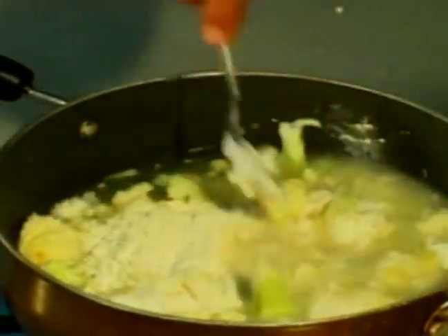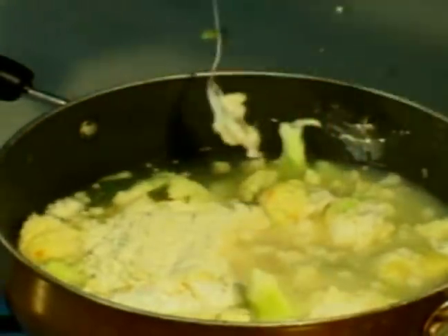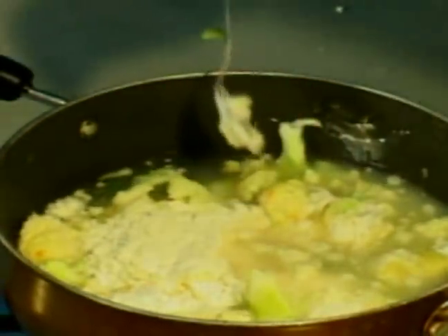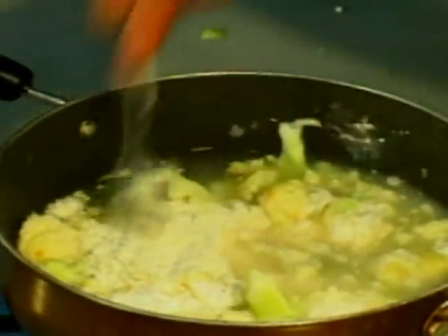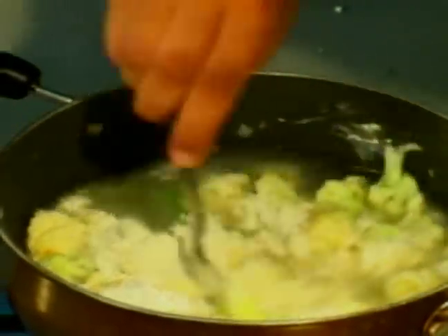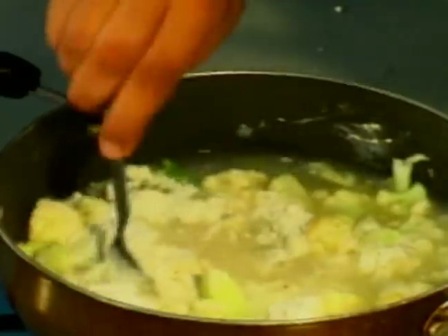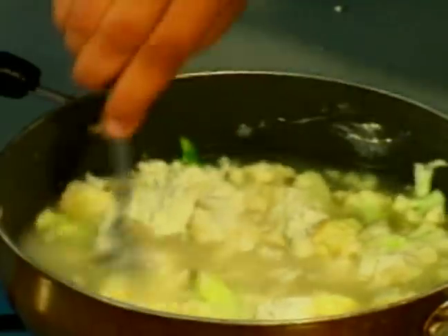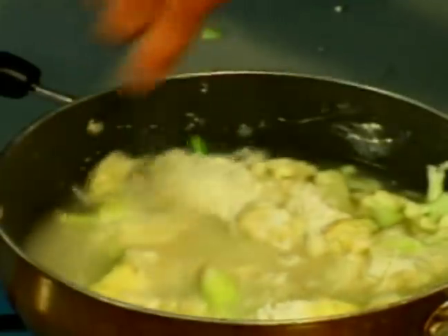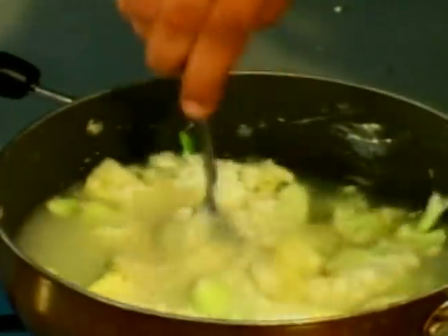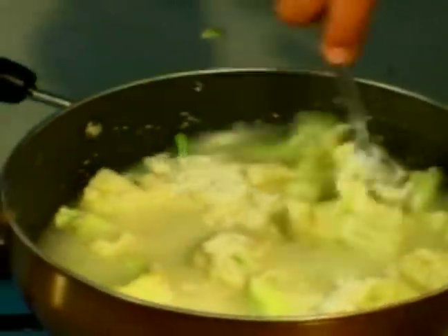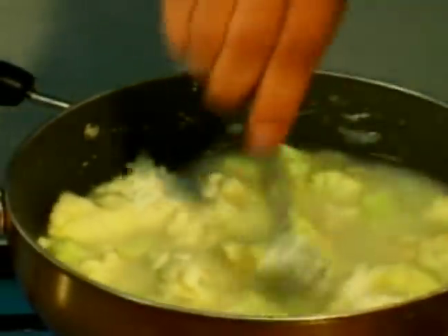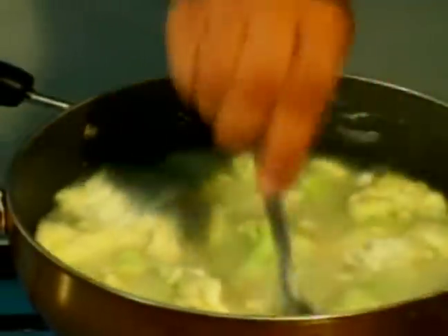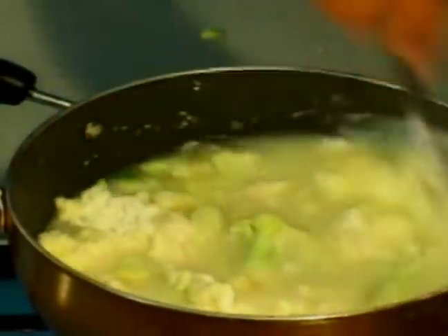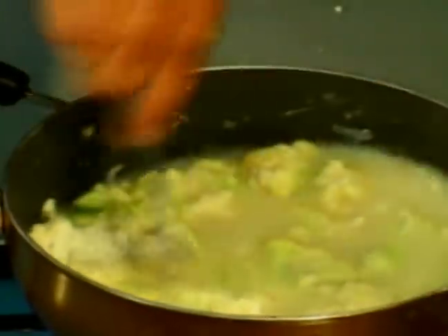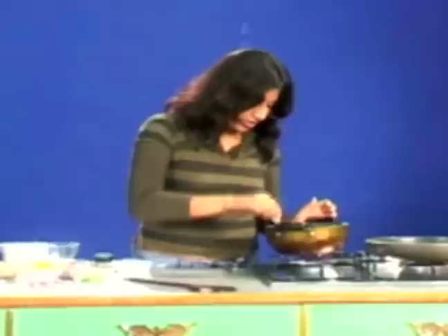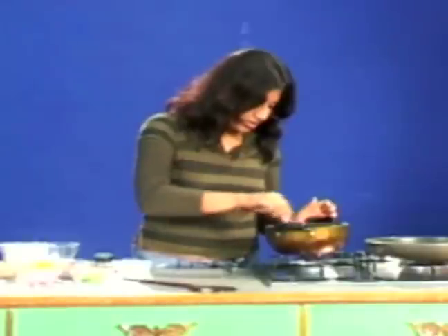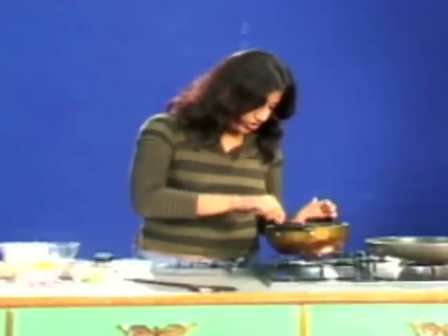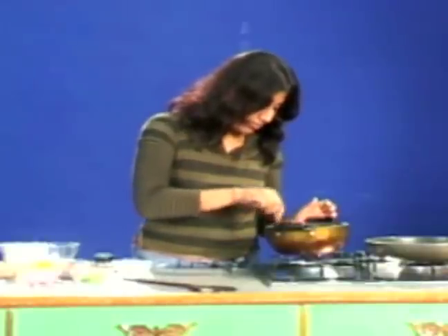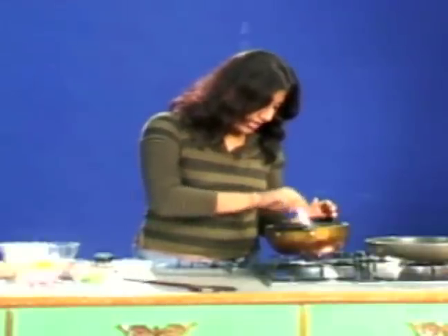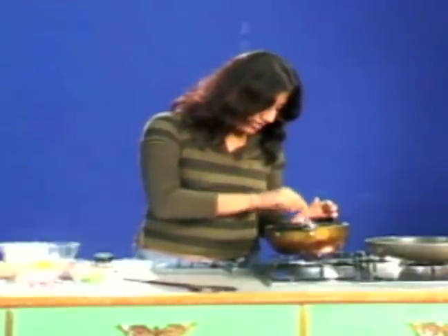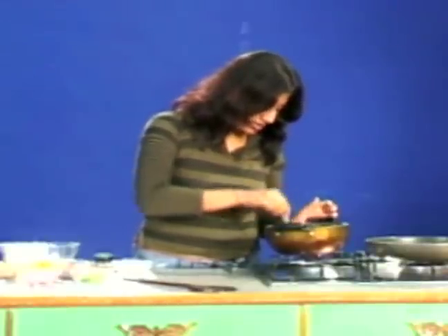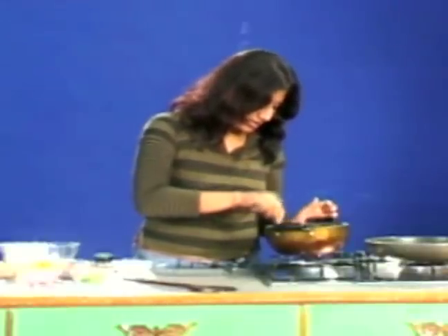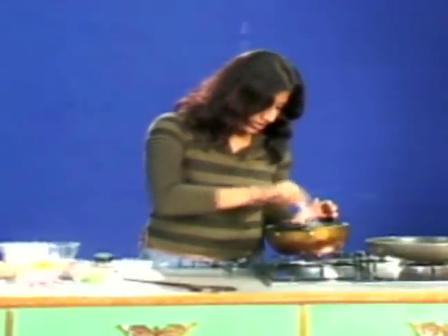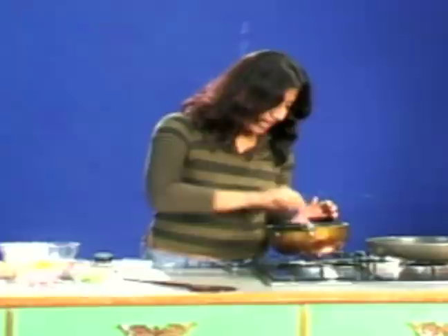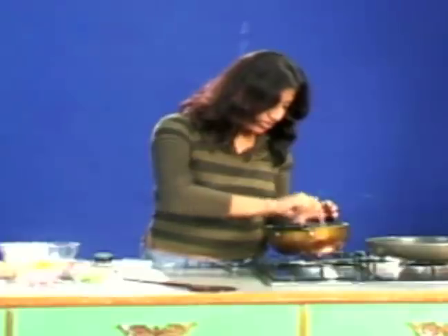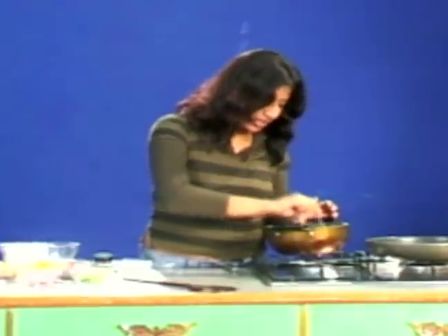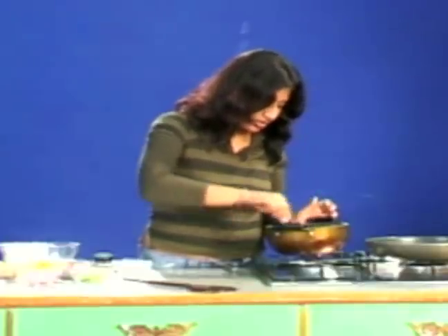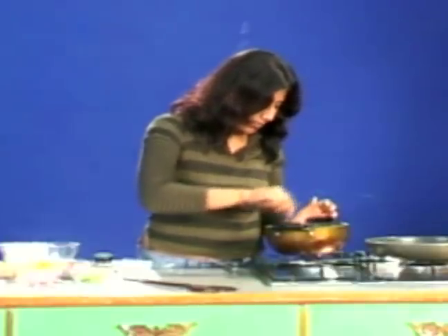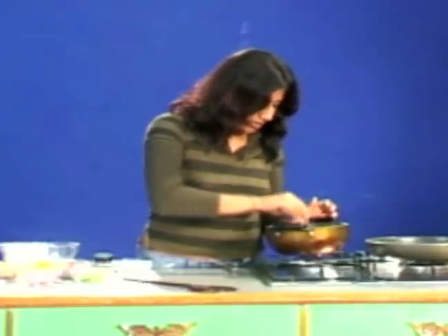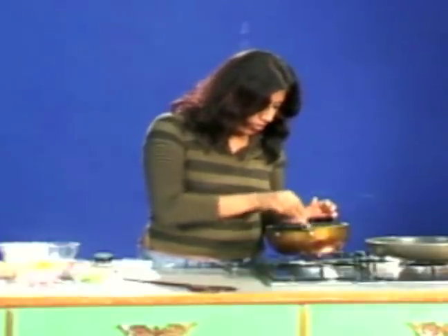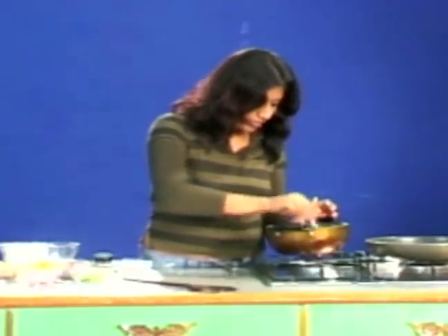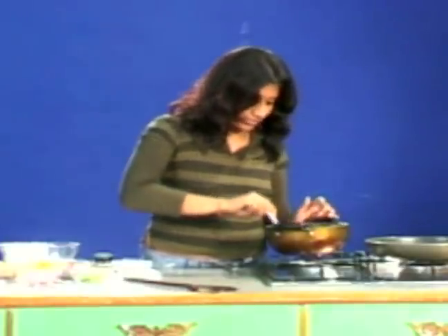The basic idea to put flour into the things is to thicken them, to give it a nice shape and size. It will actually thicken the whole recipe.